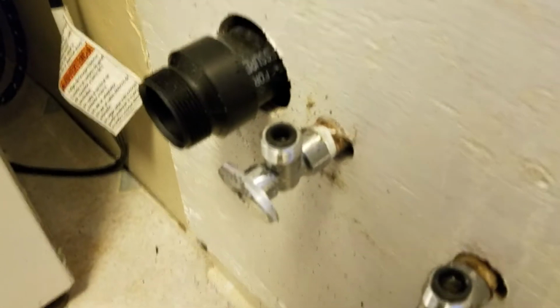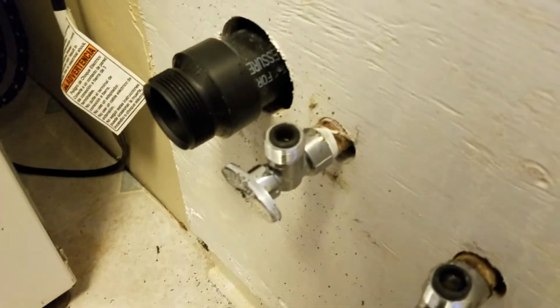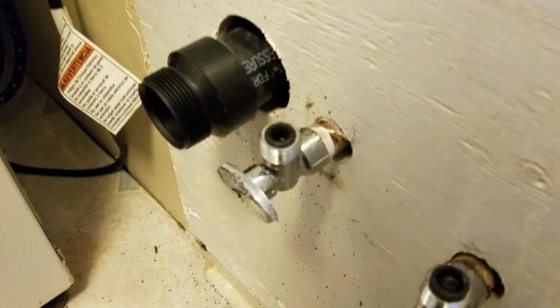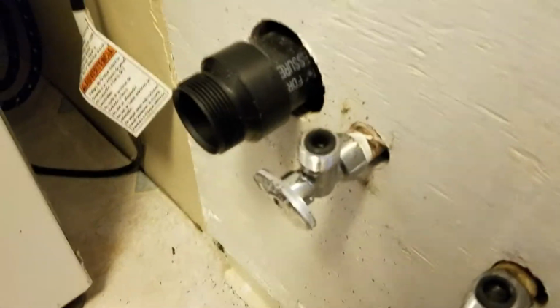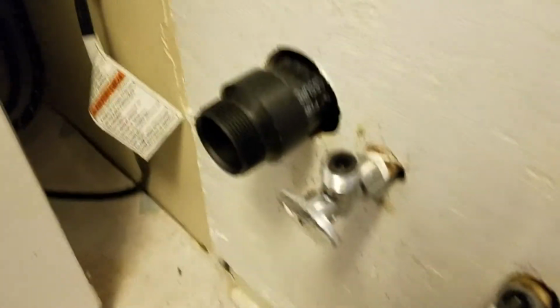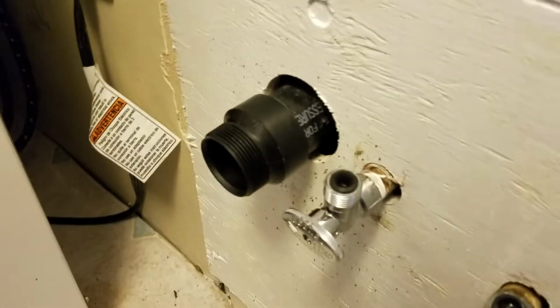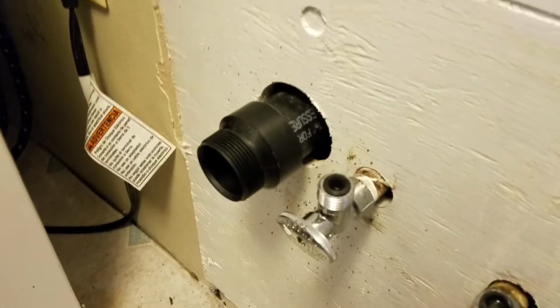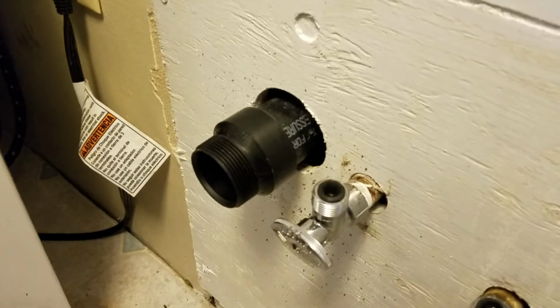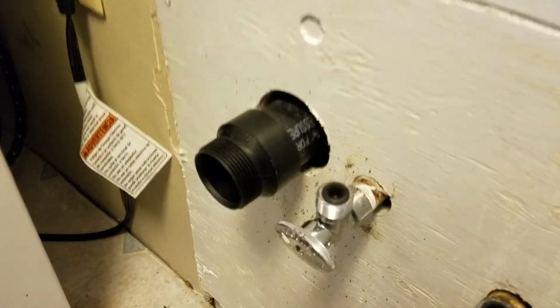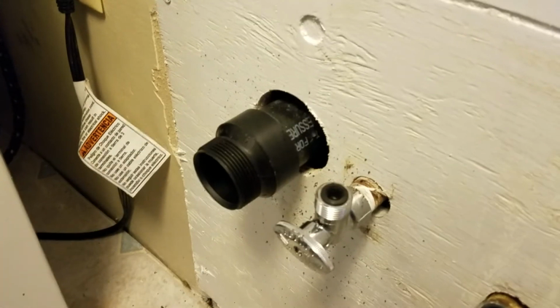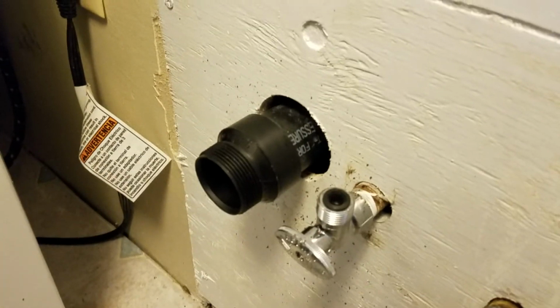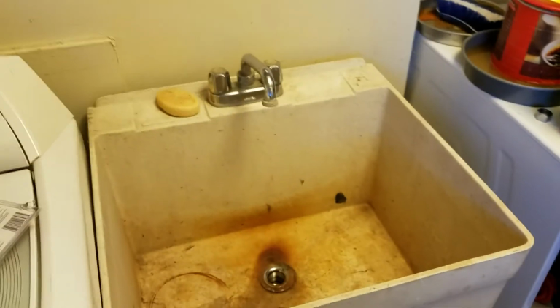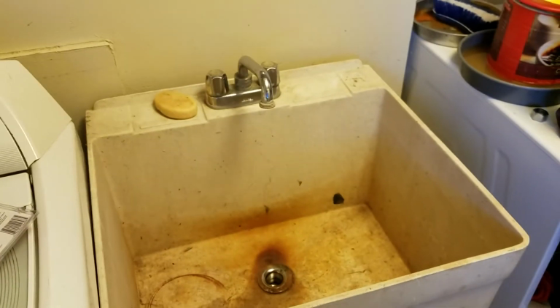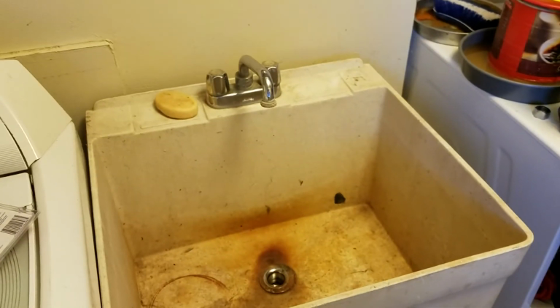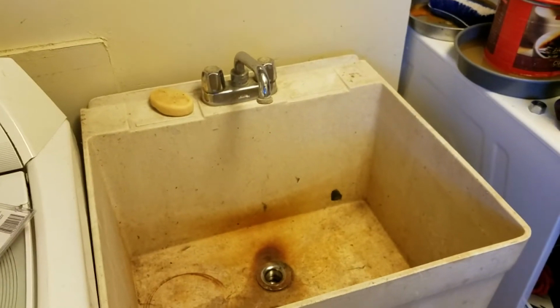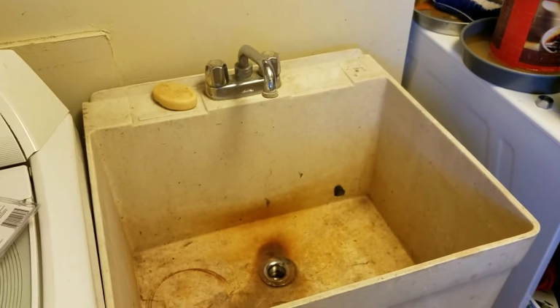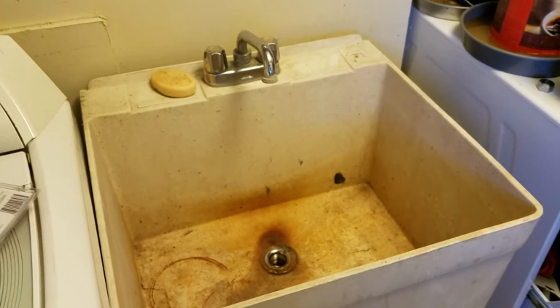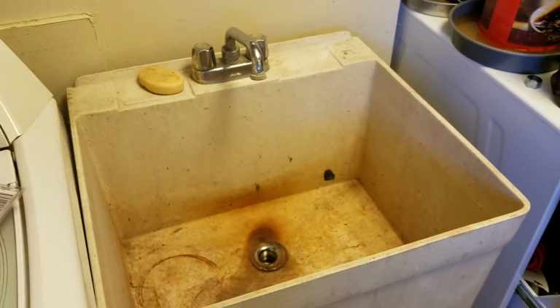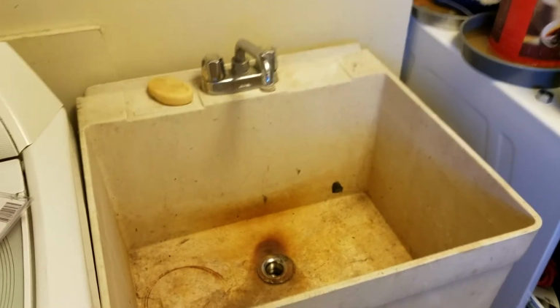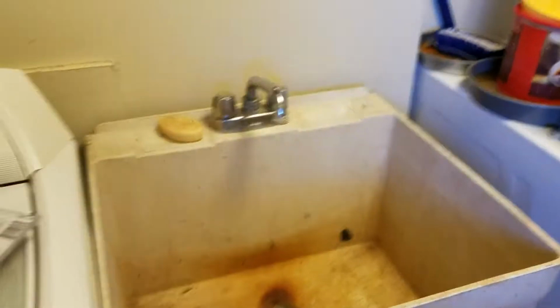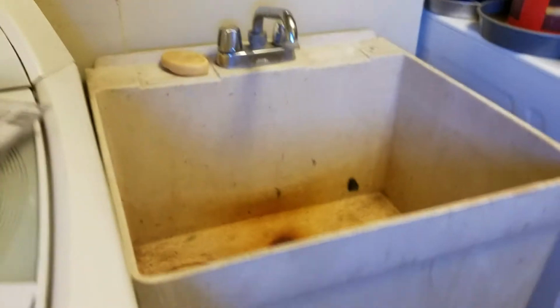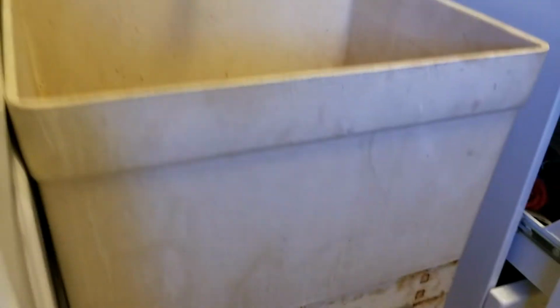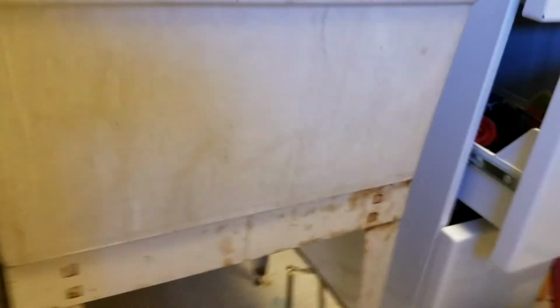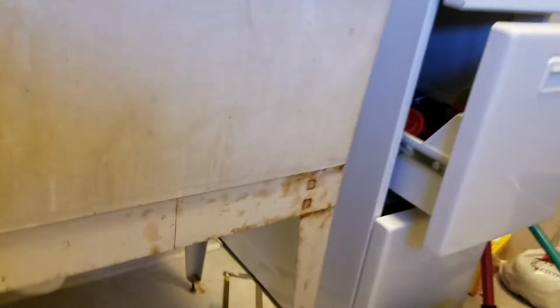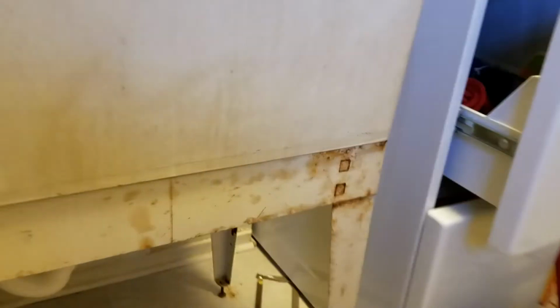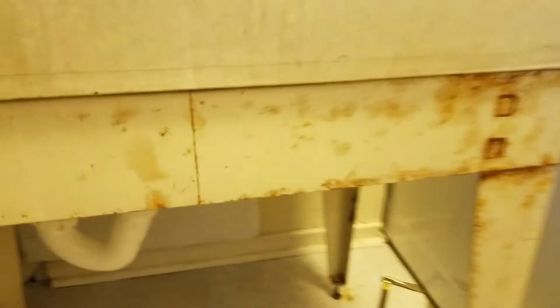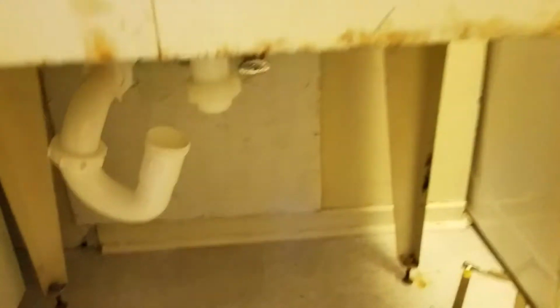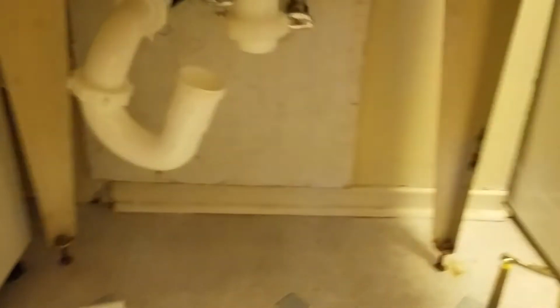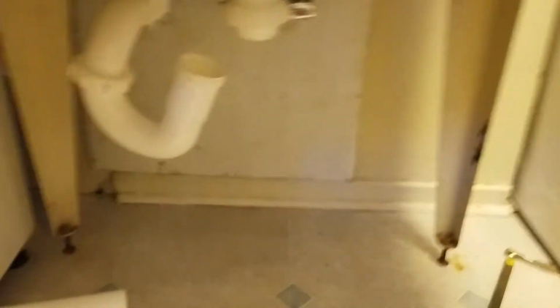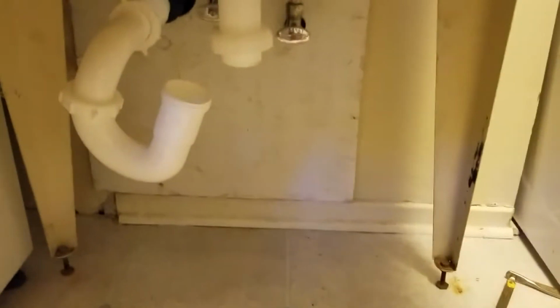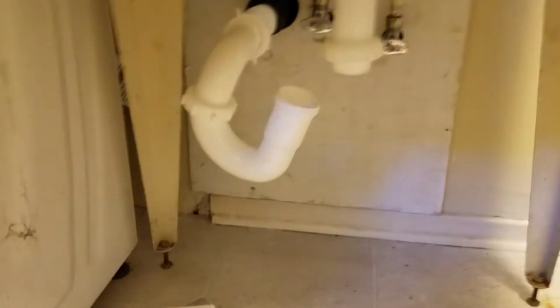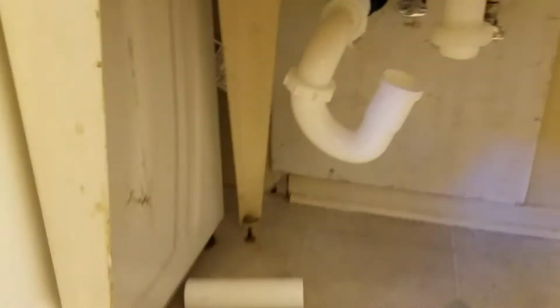I'm going to insert my sink basin and we'll see how it looks. Okay, sink basin is in. I'm going to go underneath here and show you my P-trap assembly.